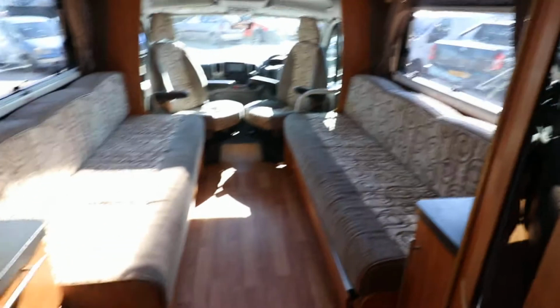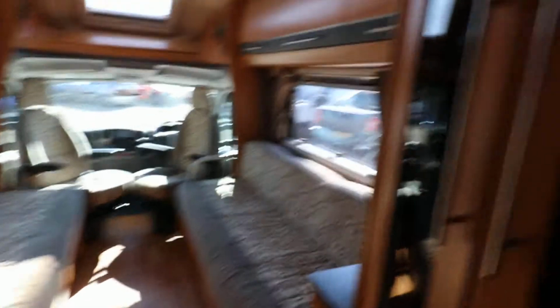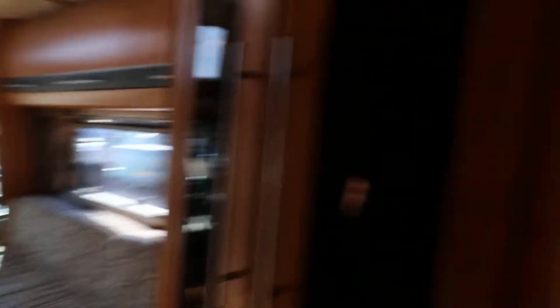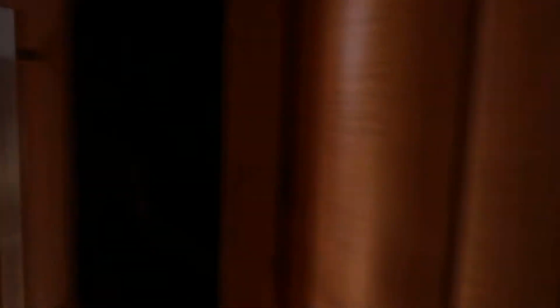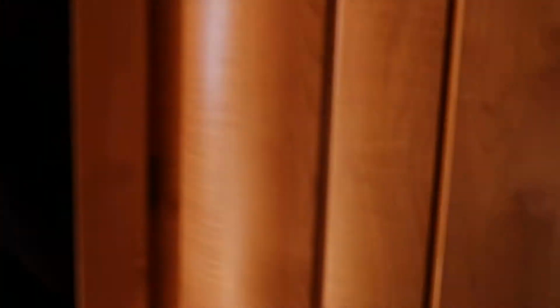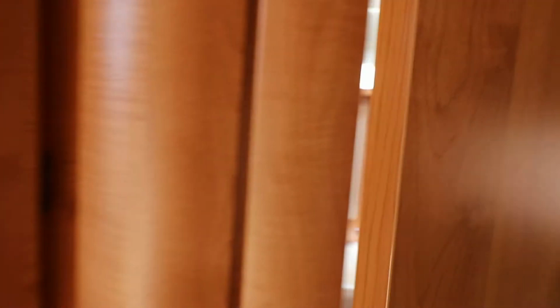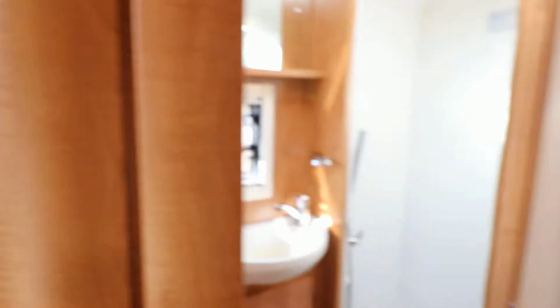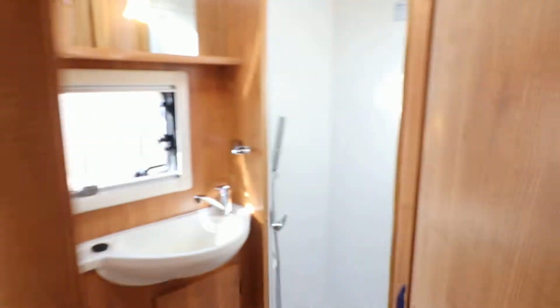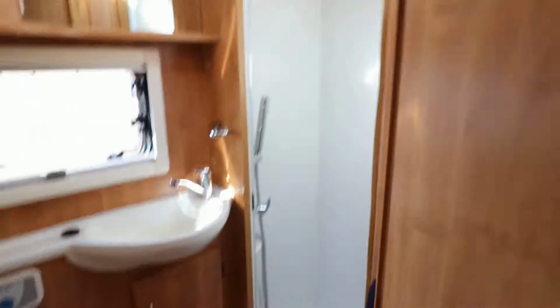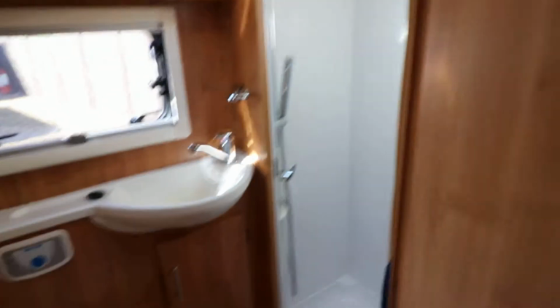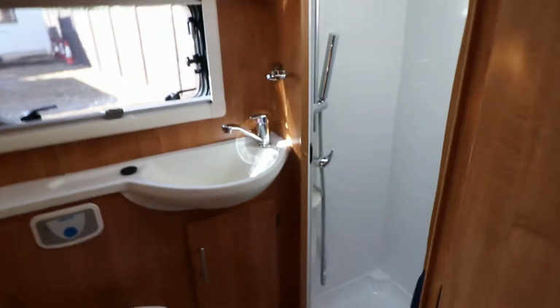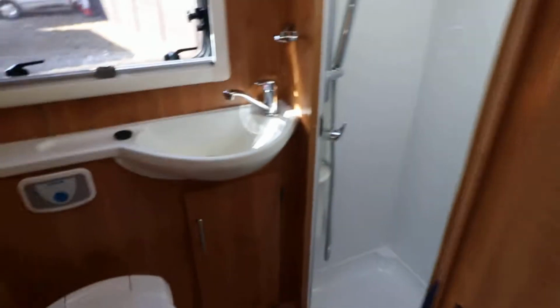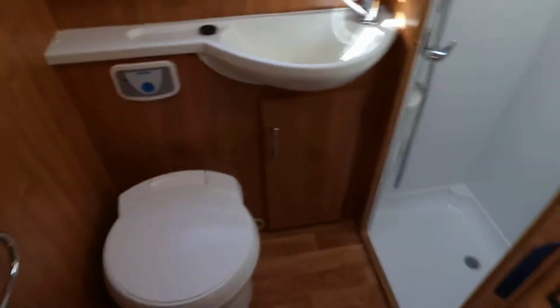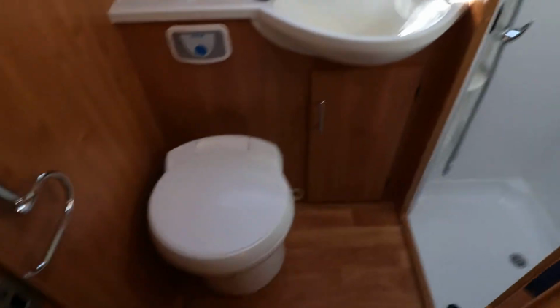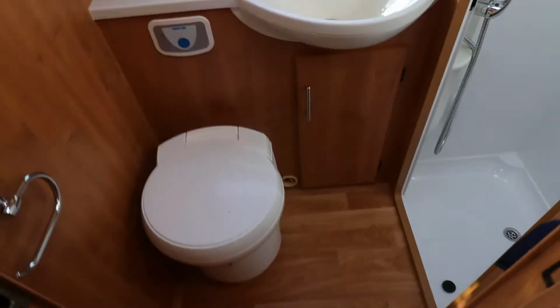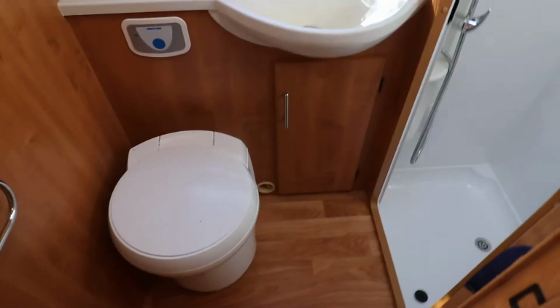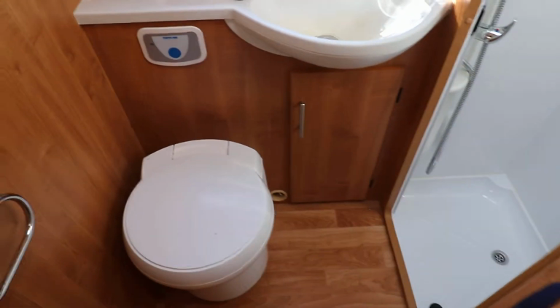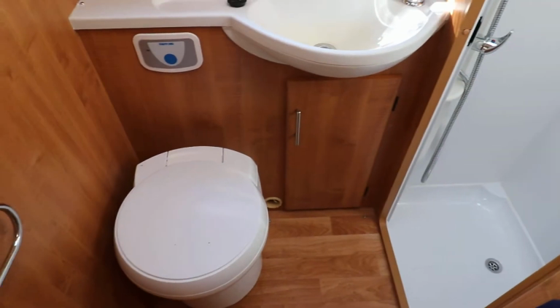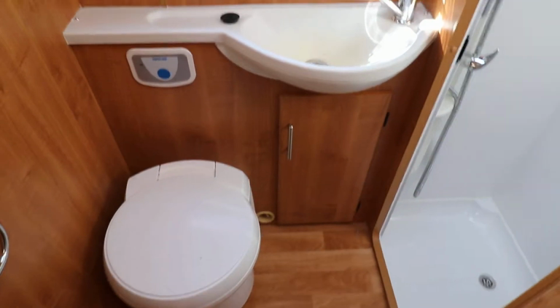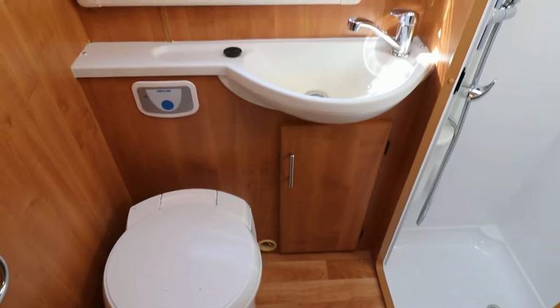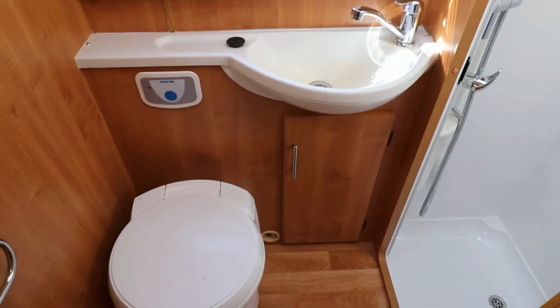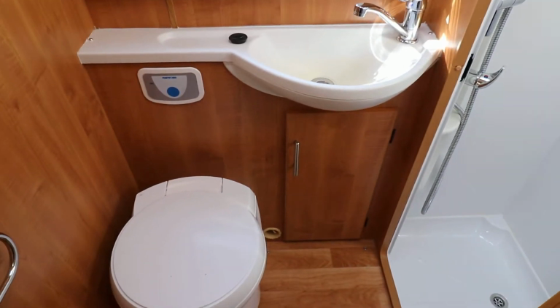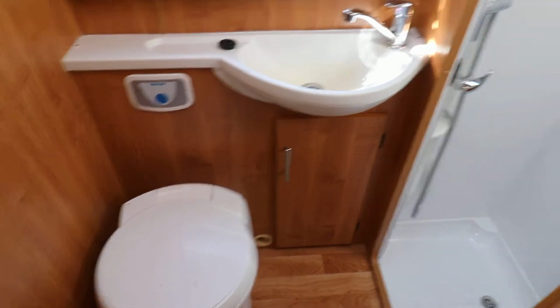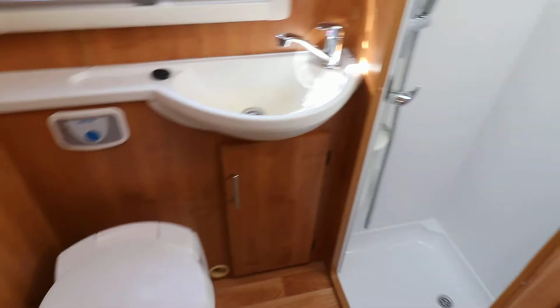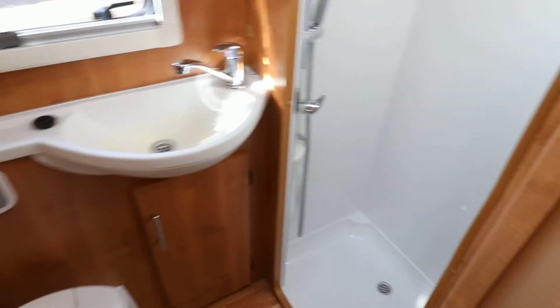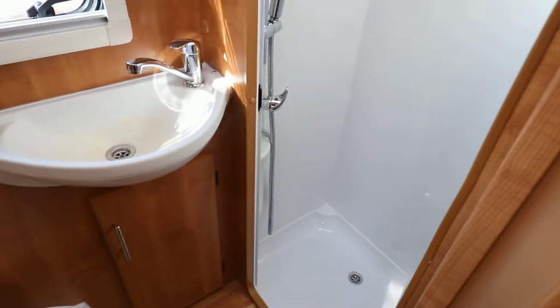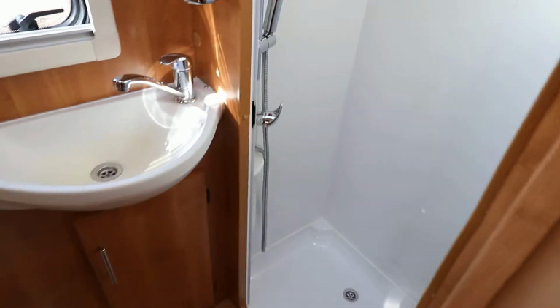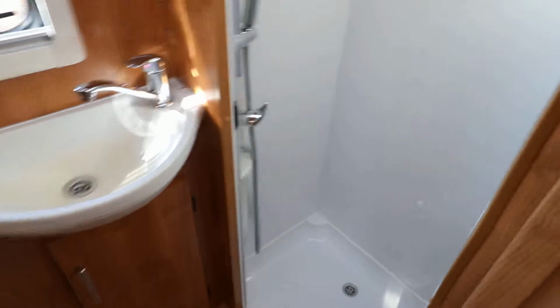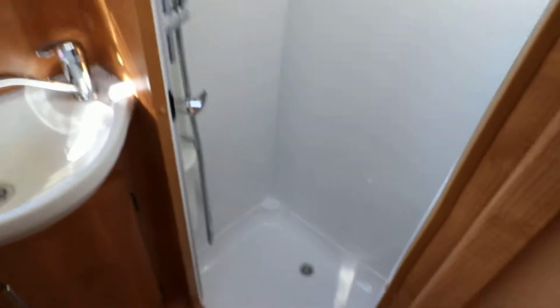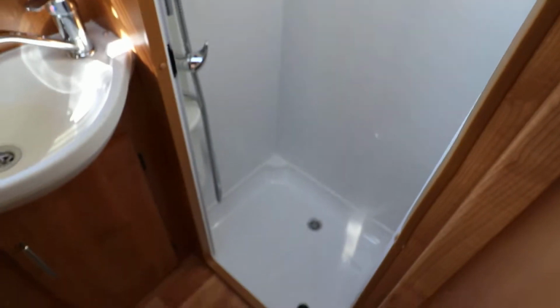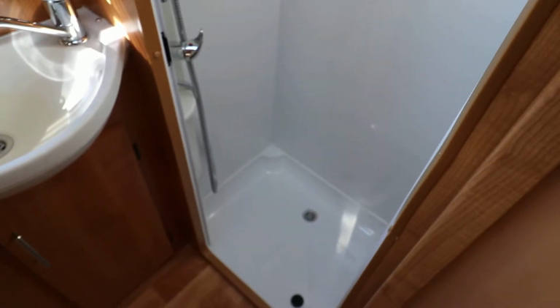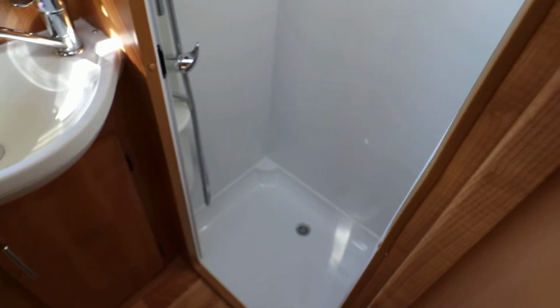In the washroom it's nice and bright. There's an electric flush cassette toilet, a wash basin, and a full separate shower.